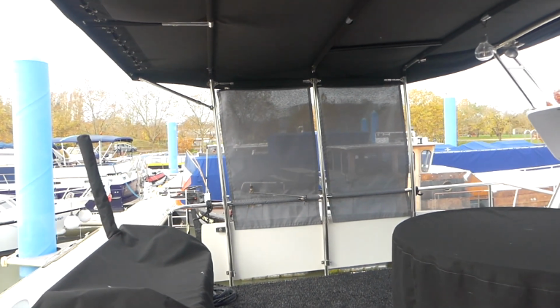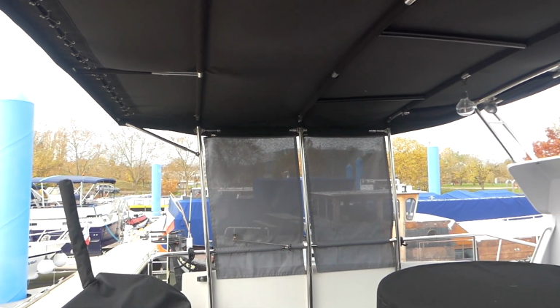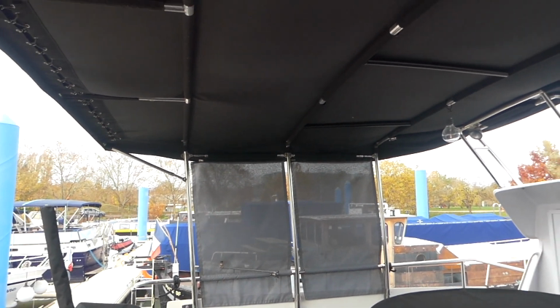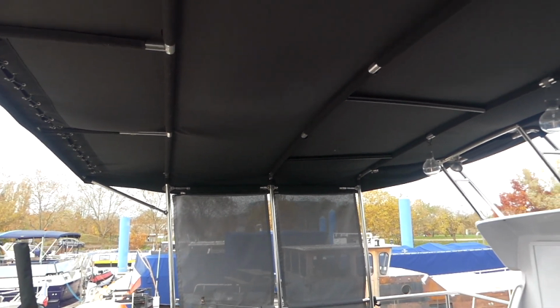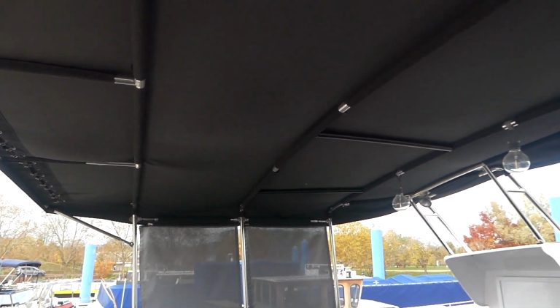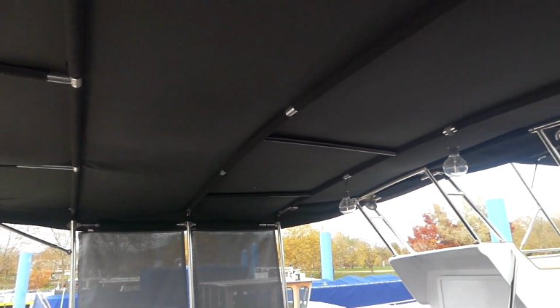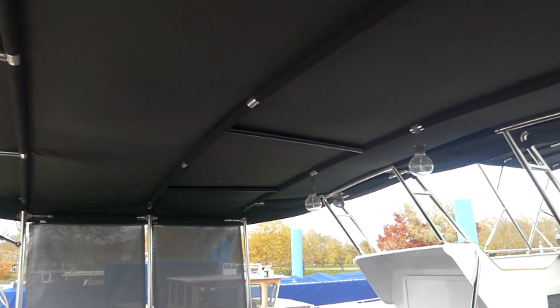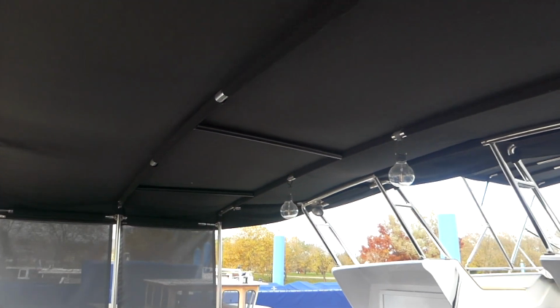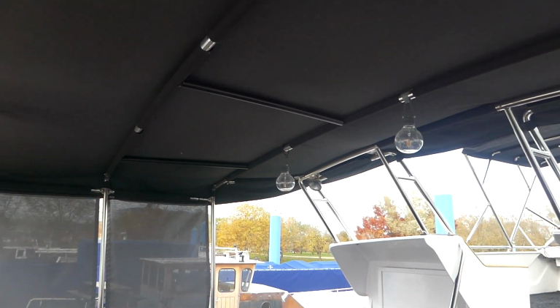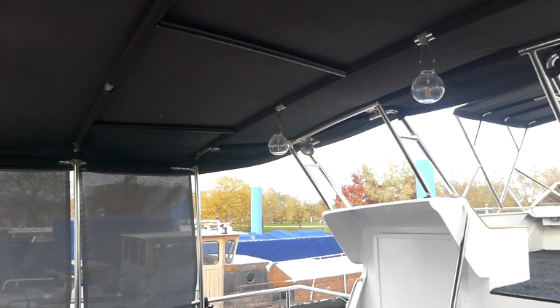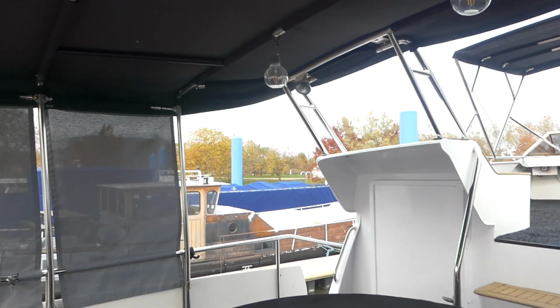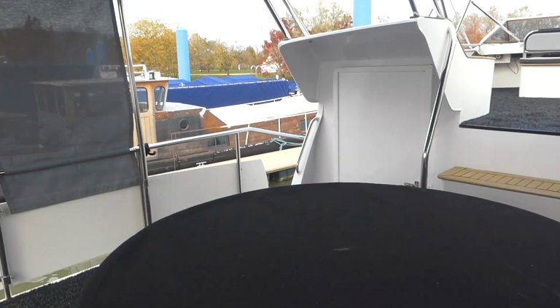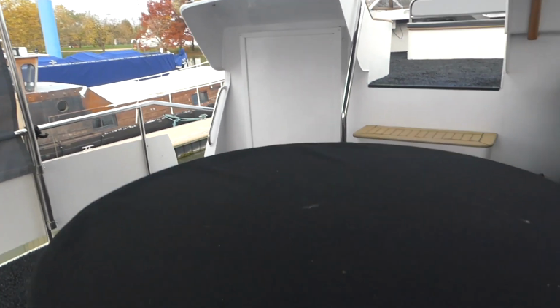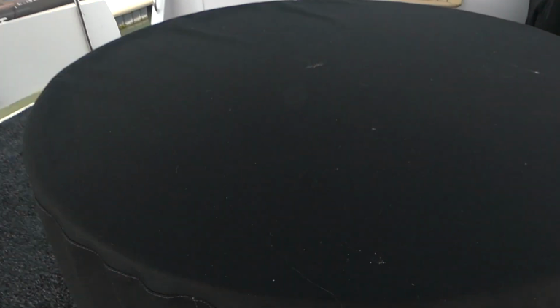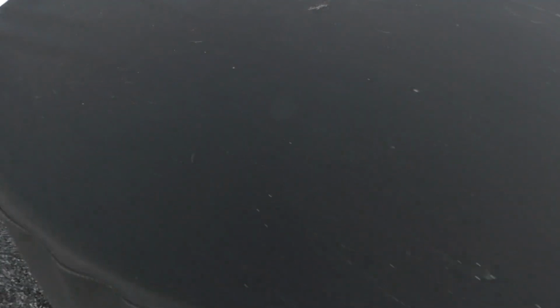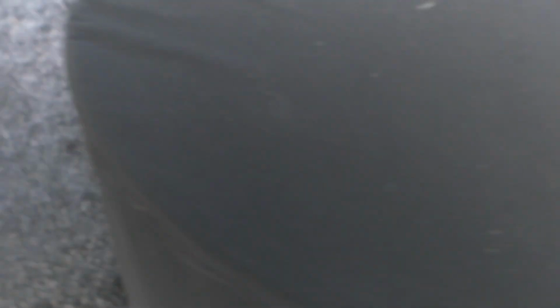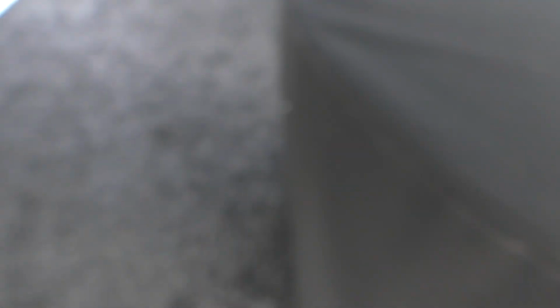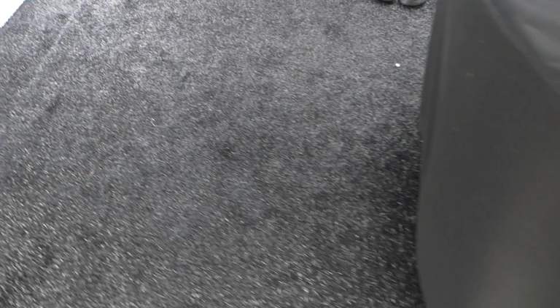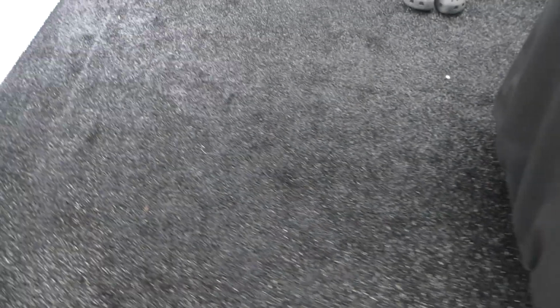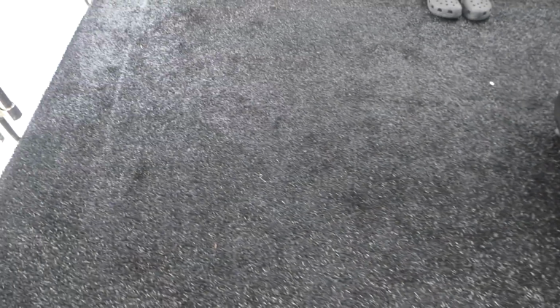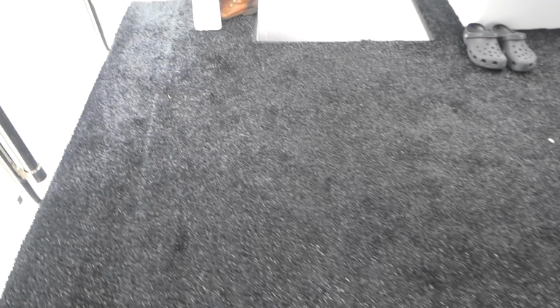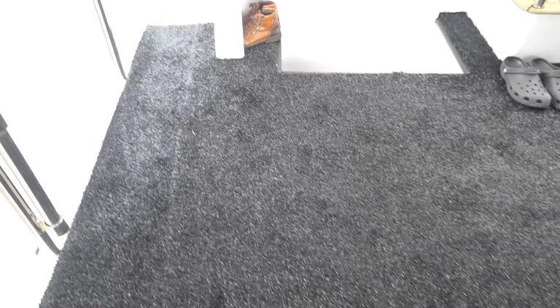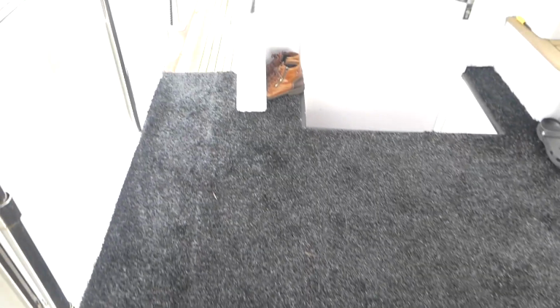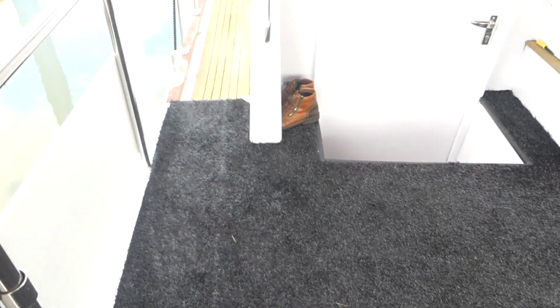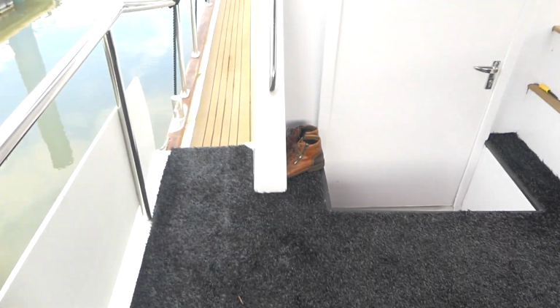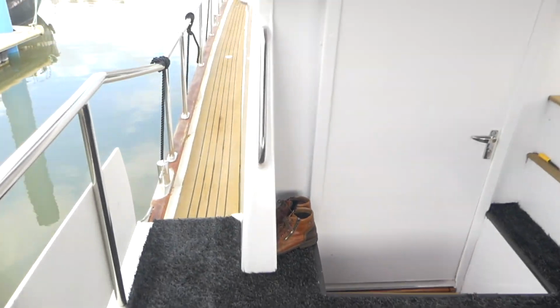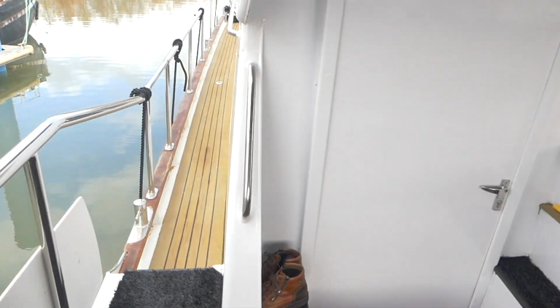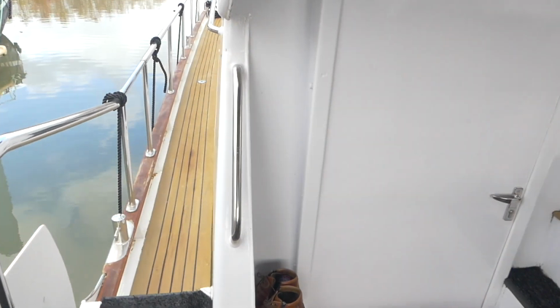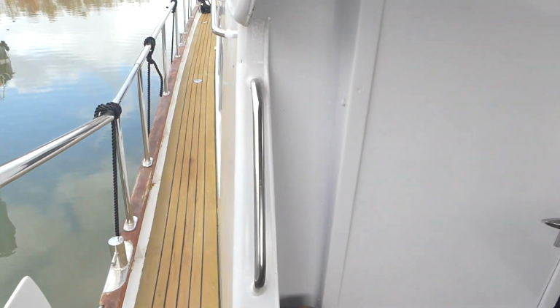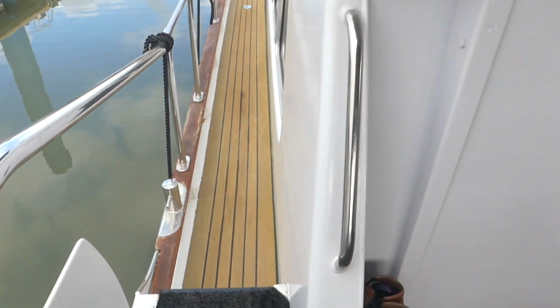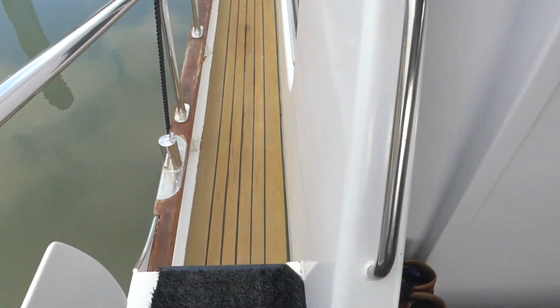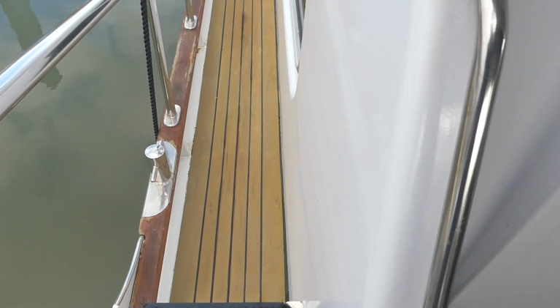She's now 19 metres long and just 5 metres wide and 3.4 metres high. The reason for that, of course, is that she can now access the Freycinet canals here in France.